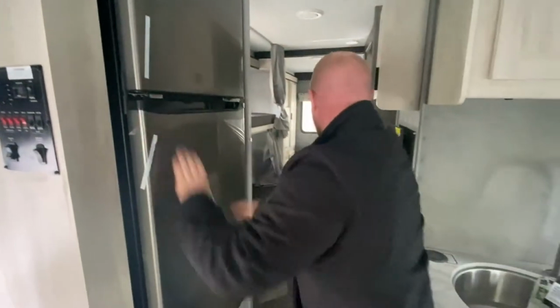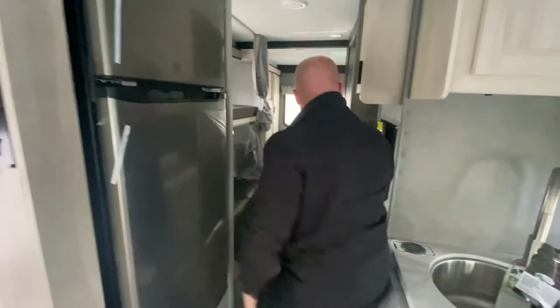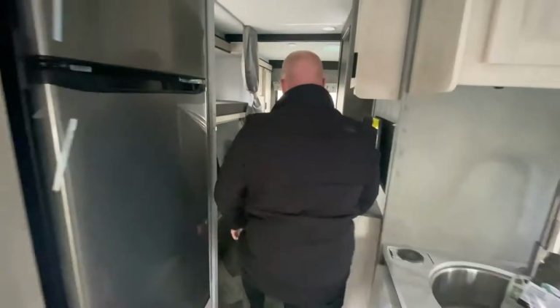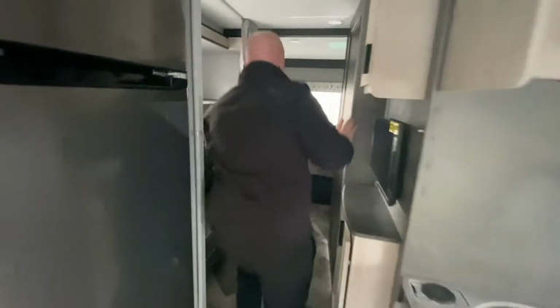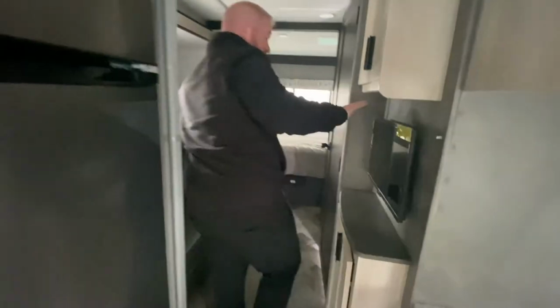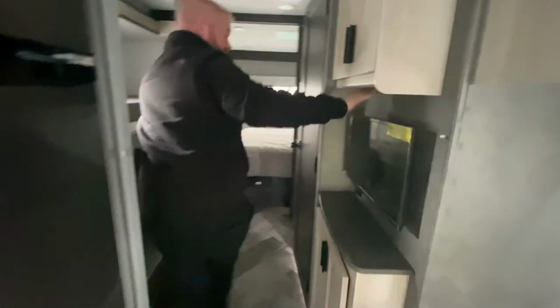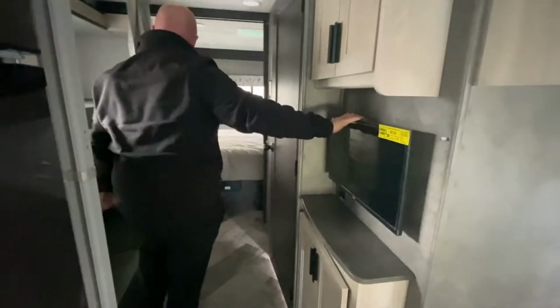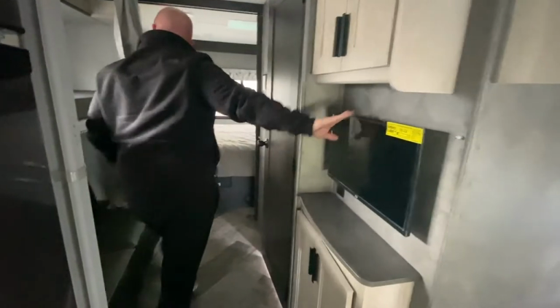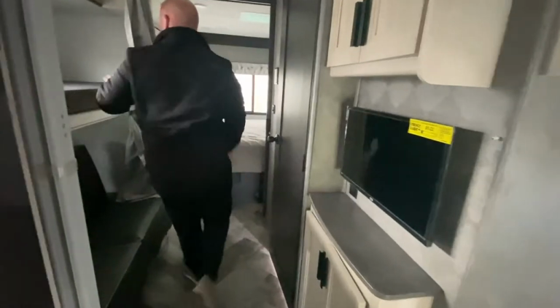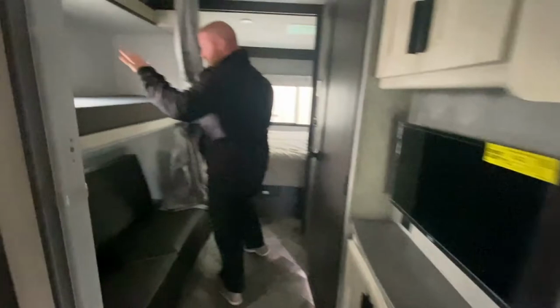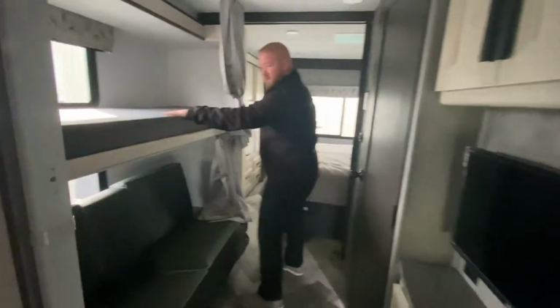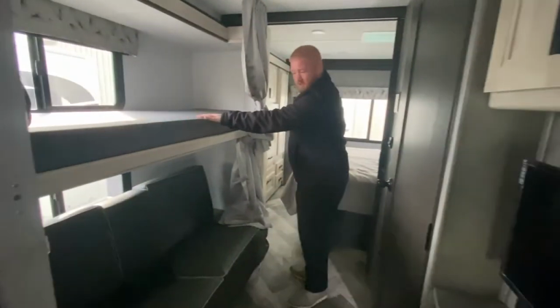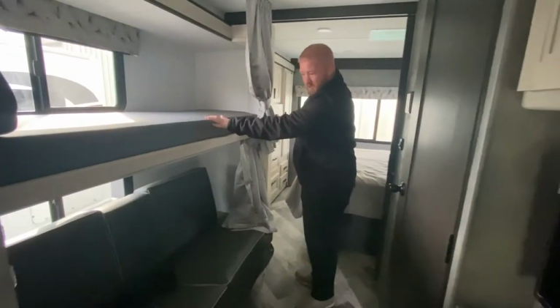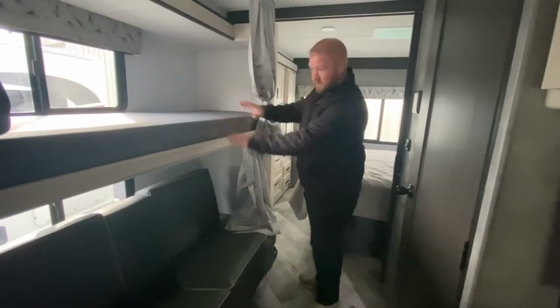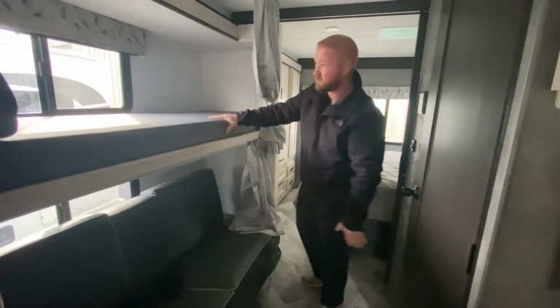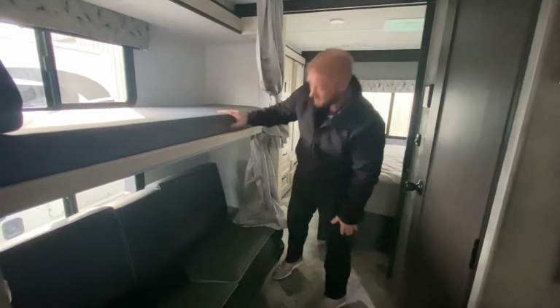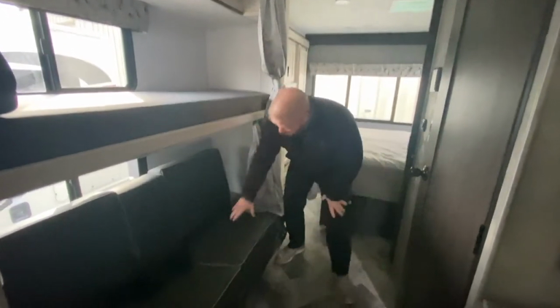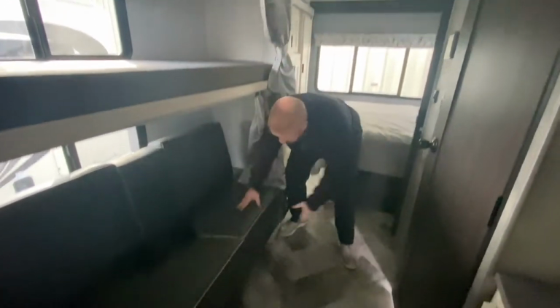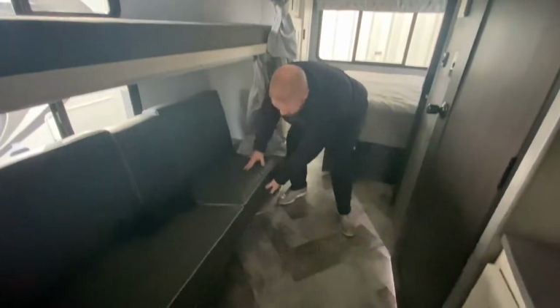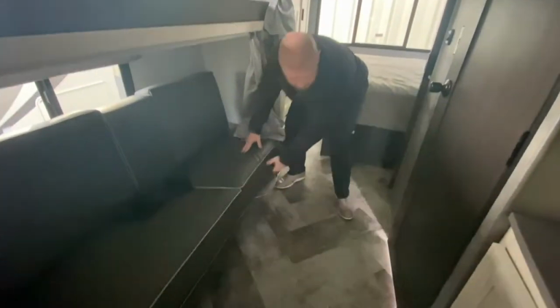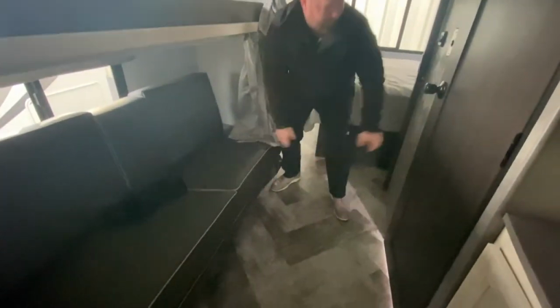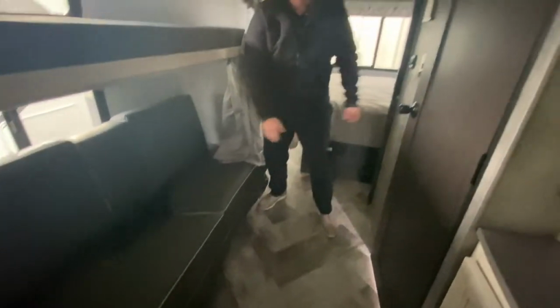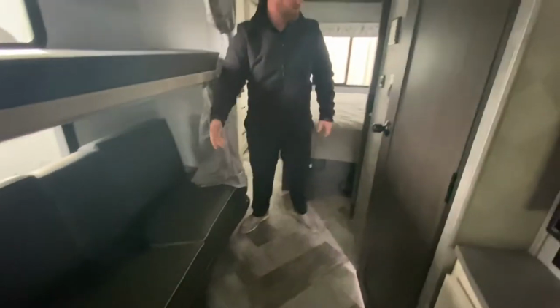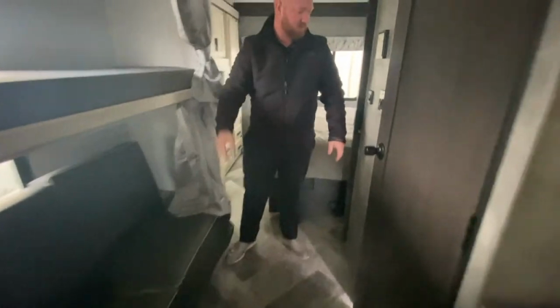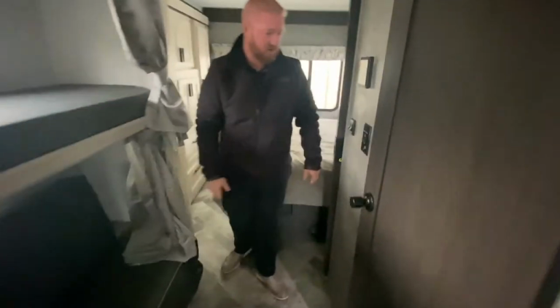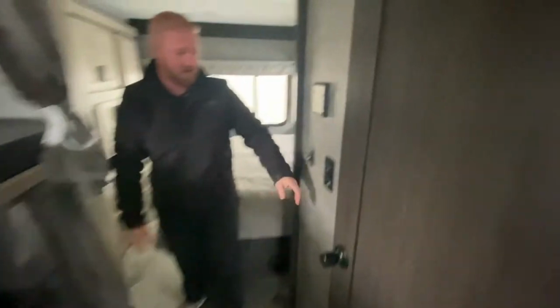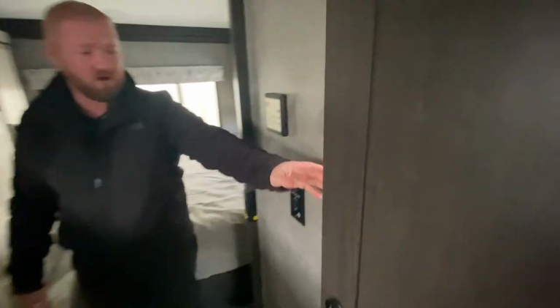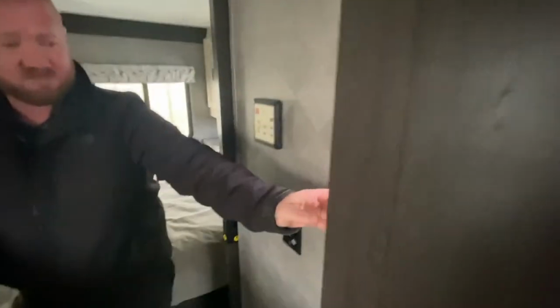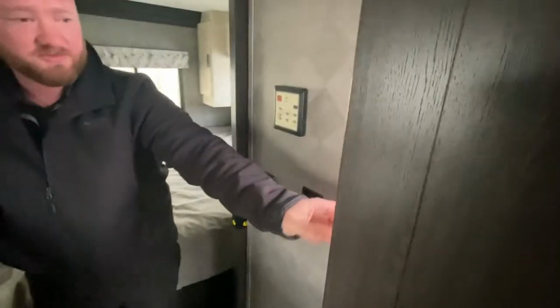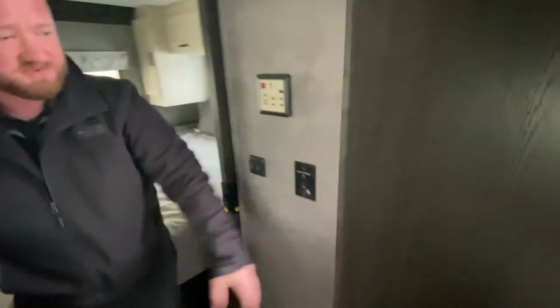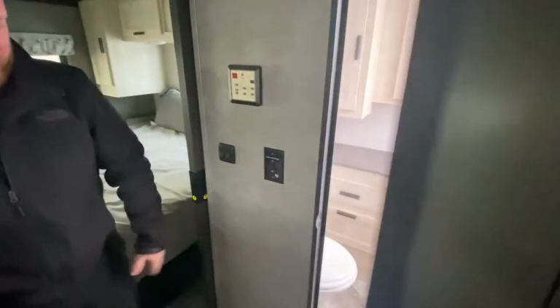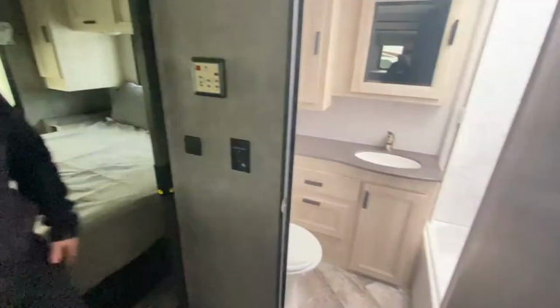Going back here, you have another TV for the dedicated bunks right here. This will turn into a bed — this pops out. So Greer, if you want to go in here, I'll open this bathroom up so you can check that out.